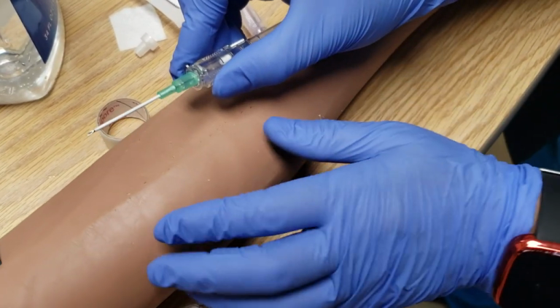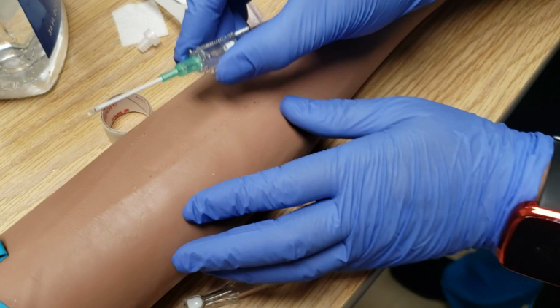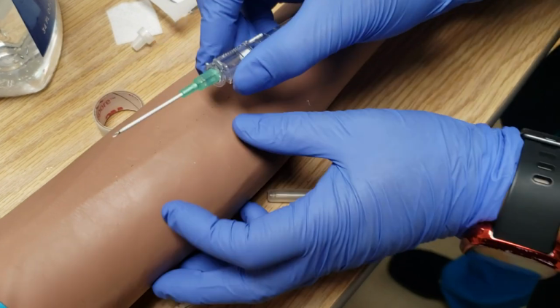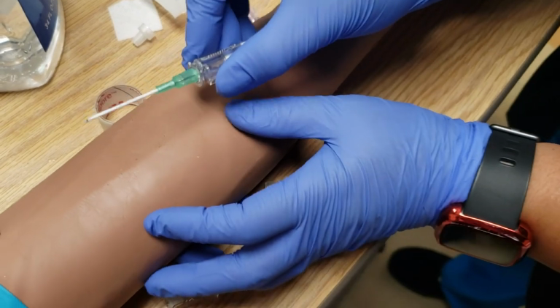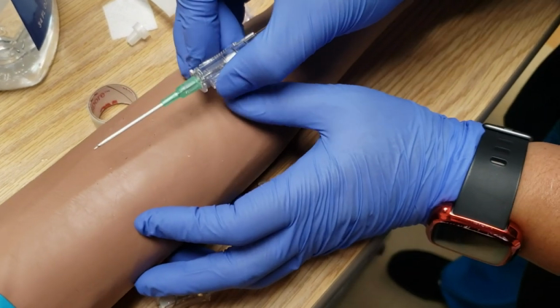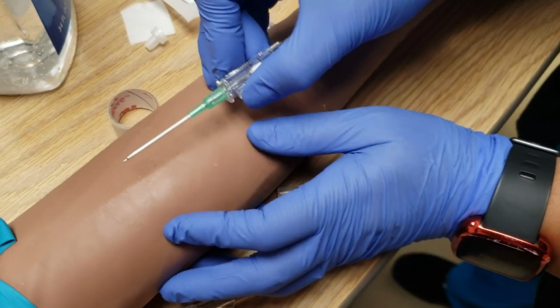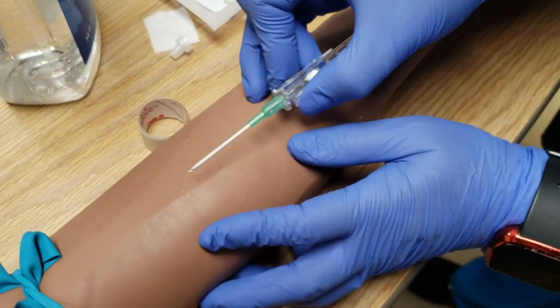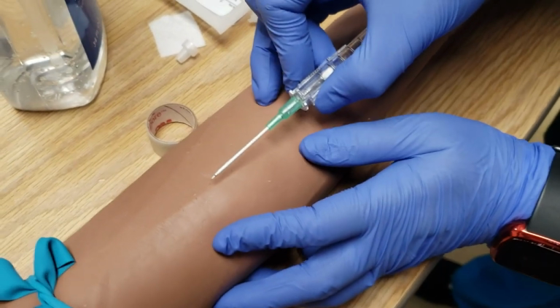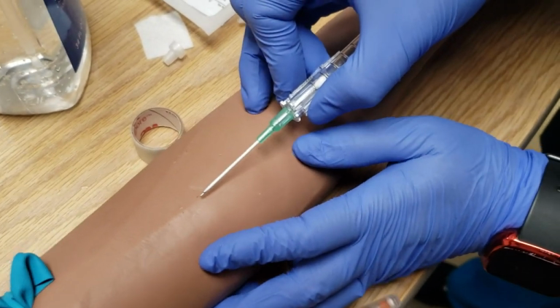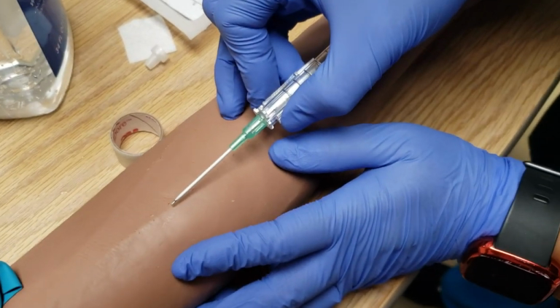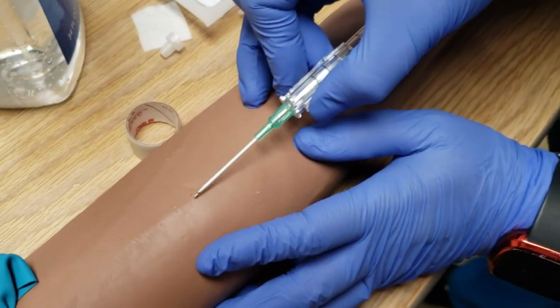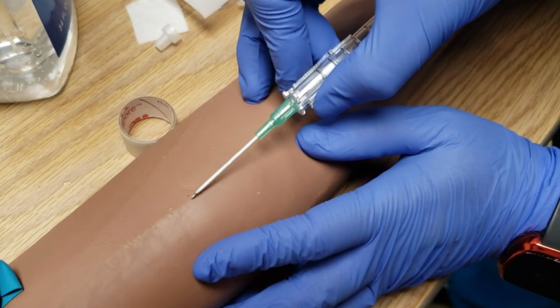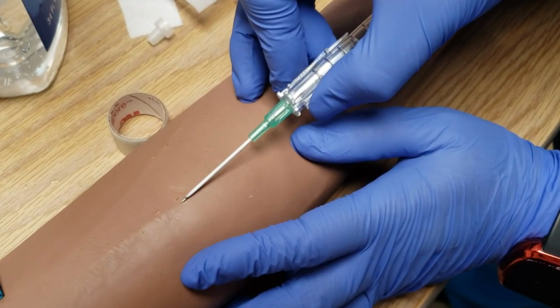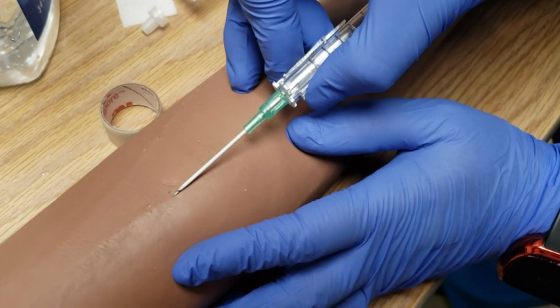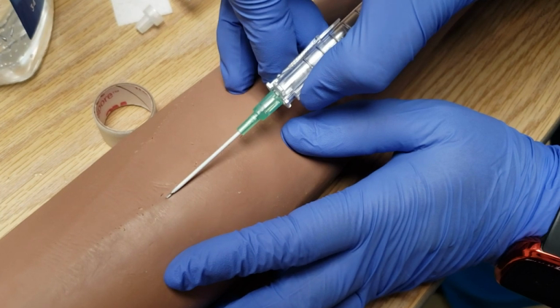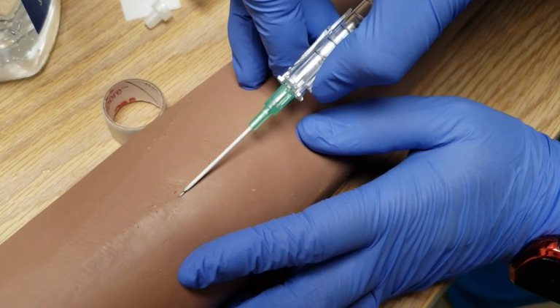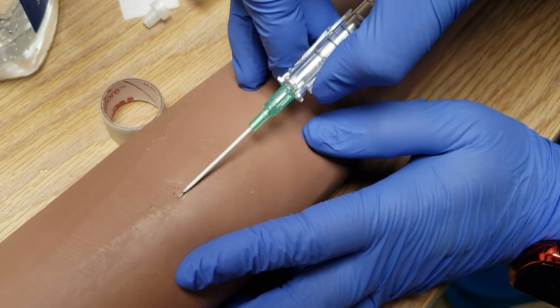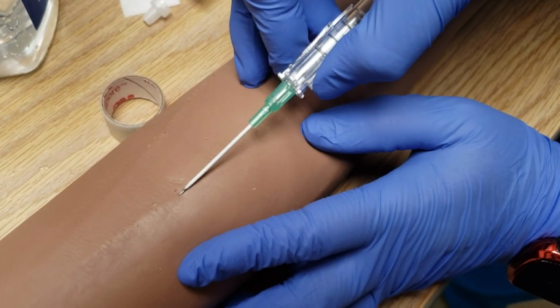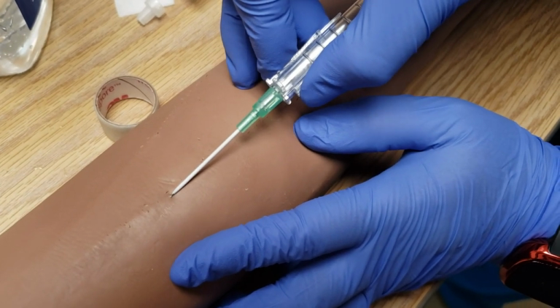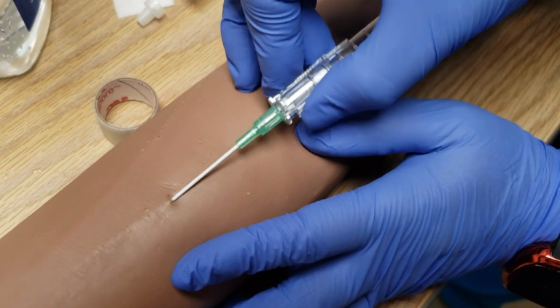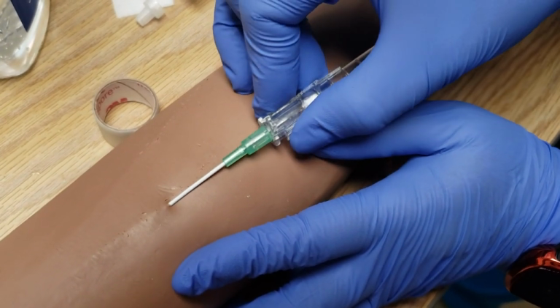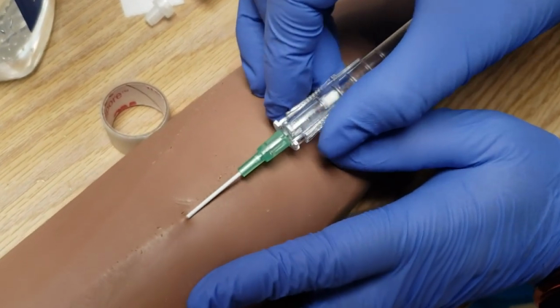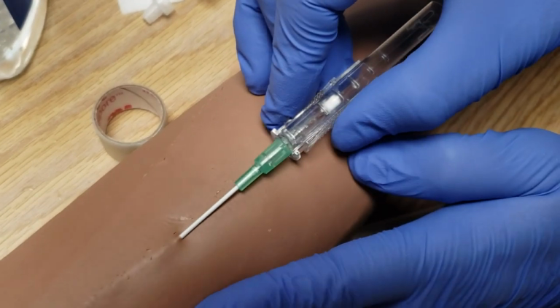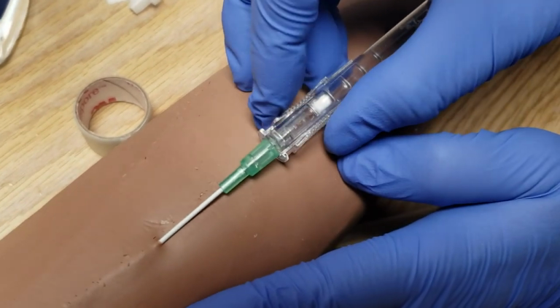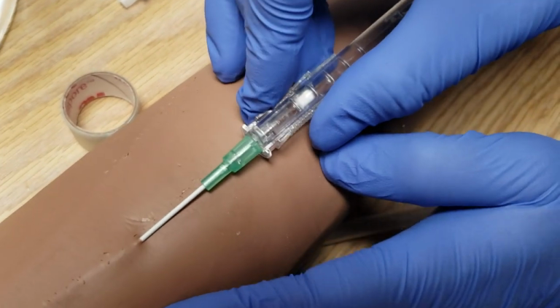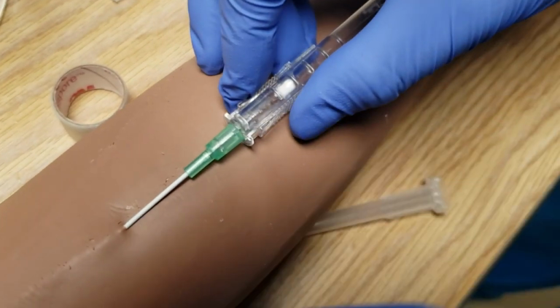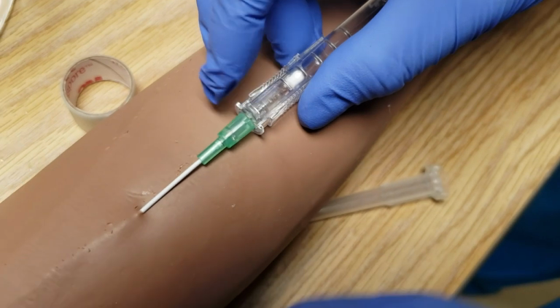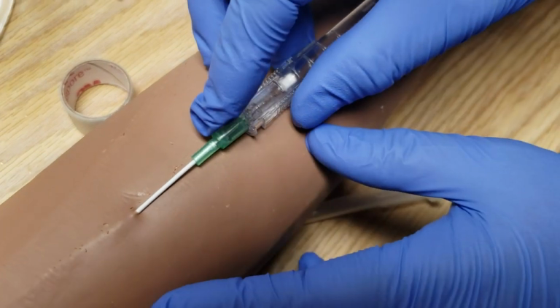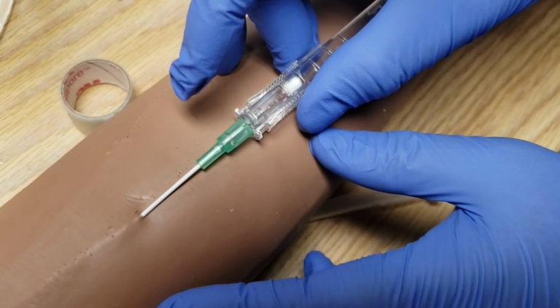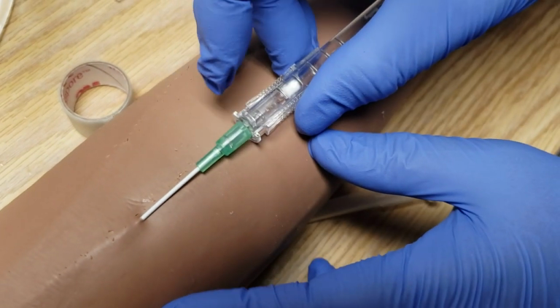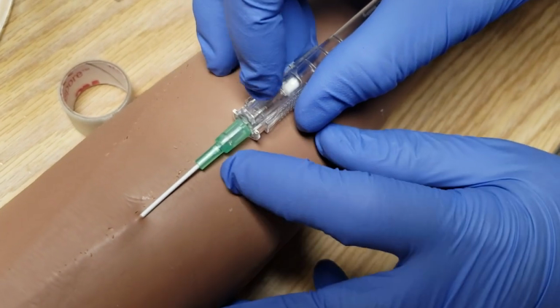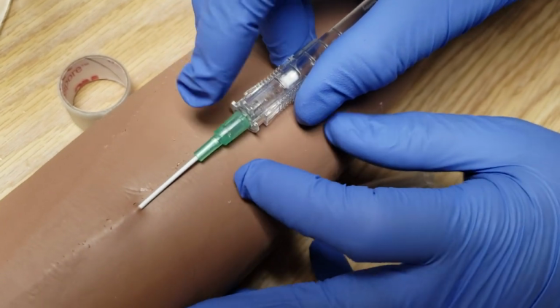So on this one, same thing — you're going to find your vein, go at a slight angle here and then stab. There's your flashback.